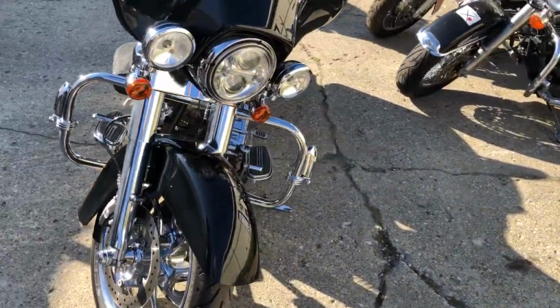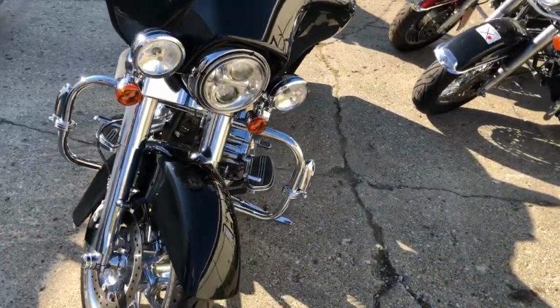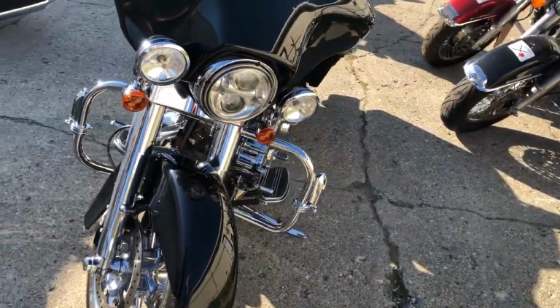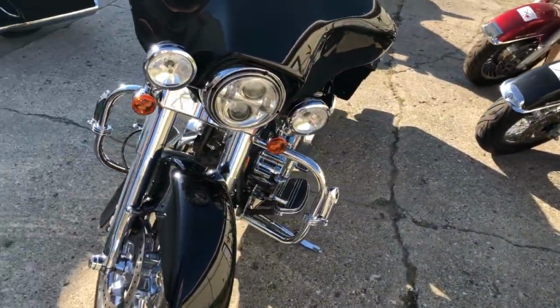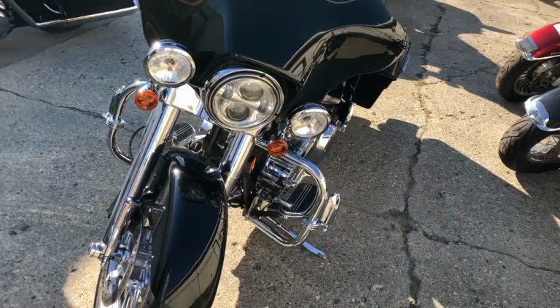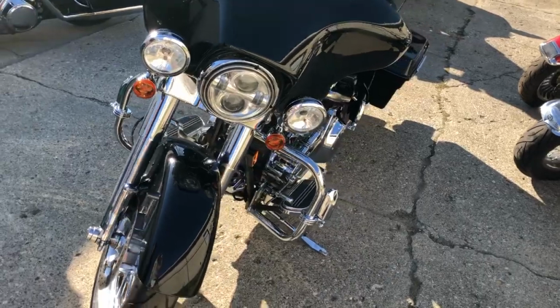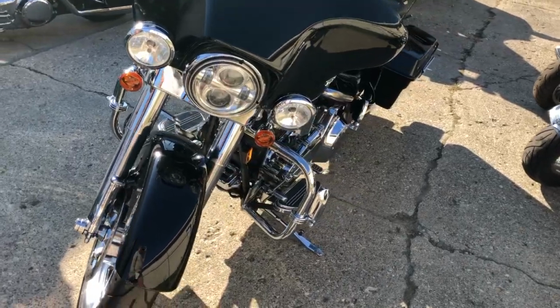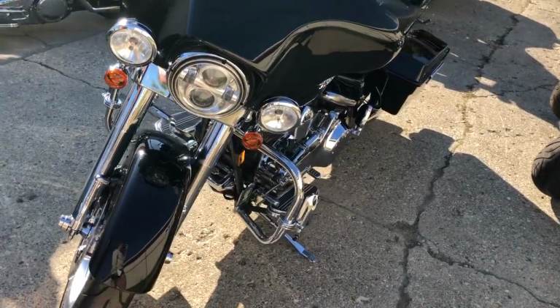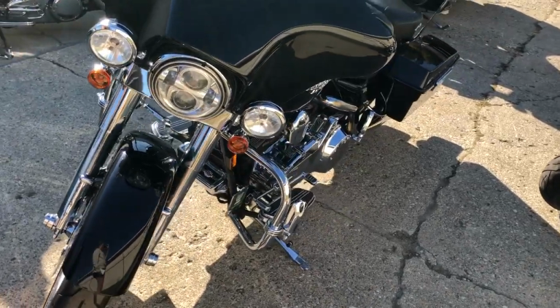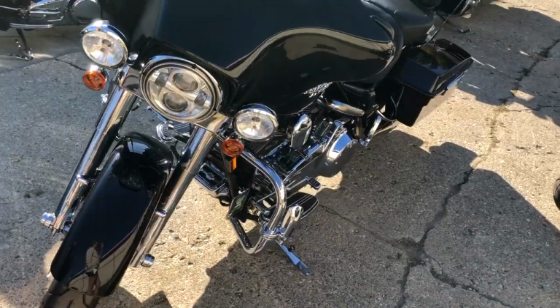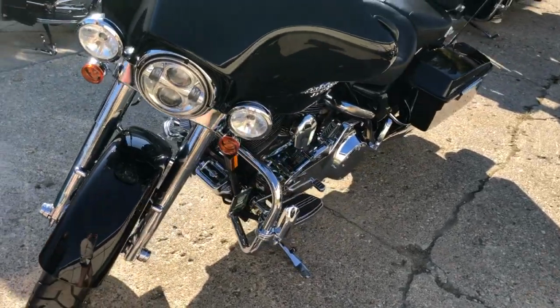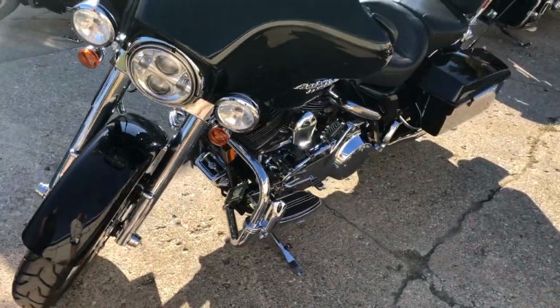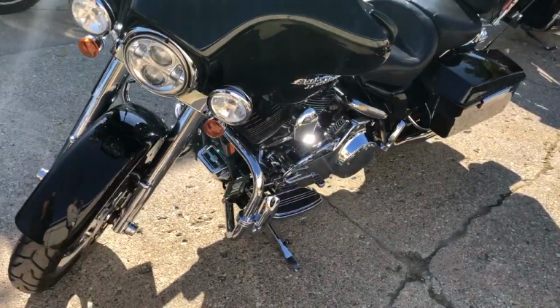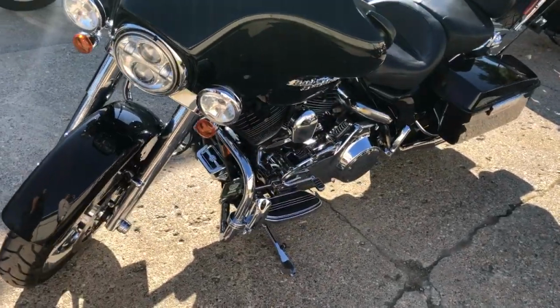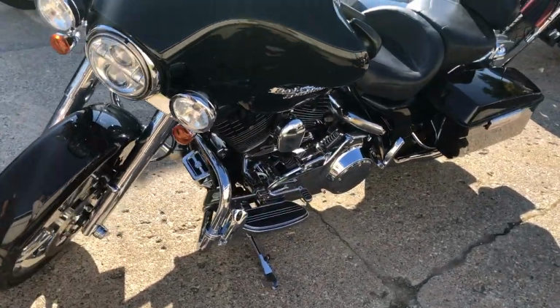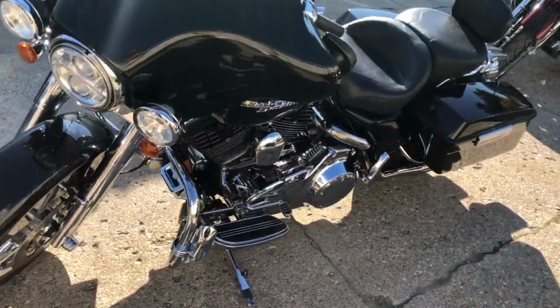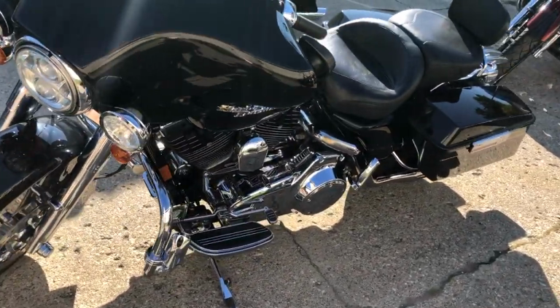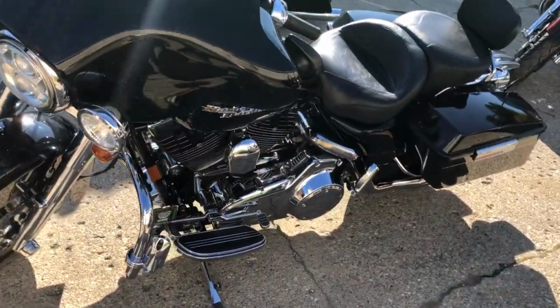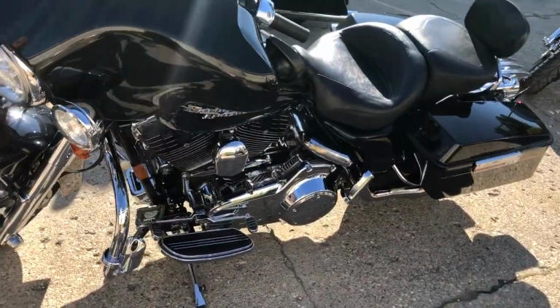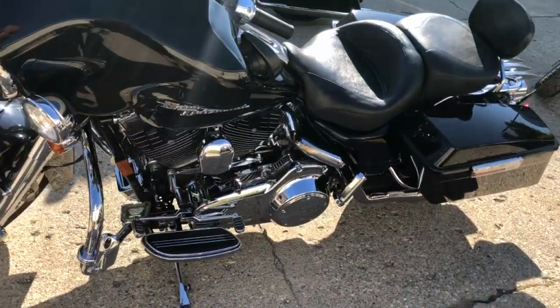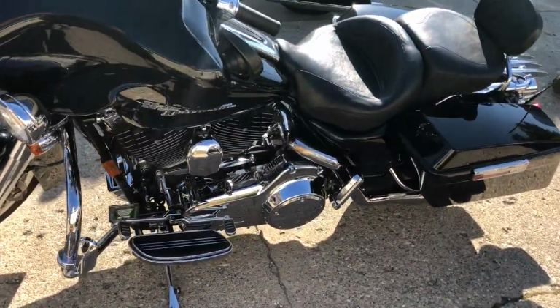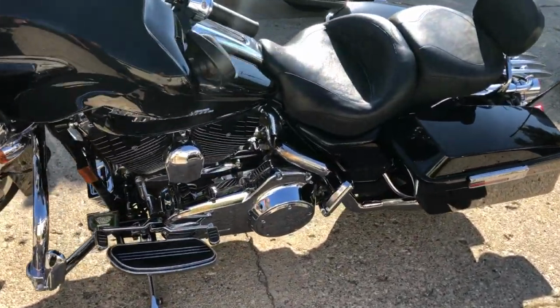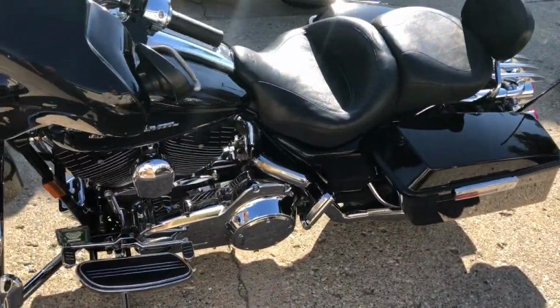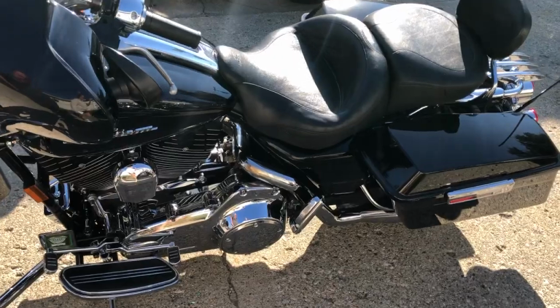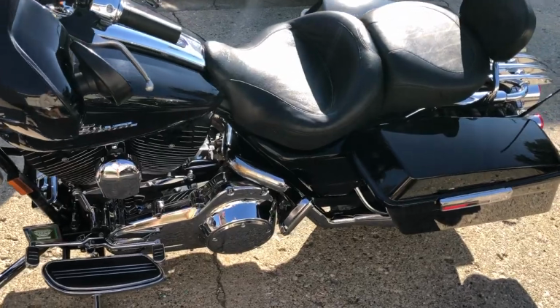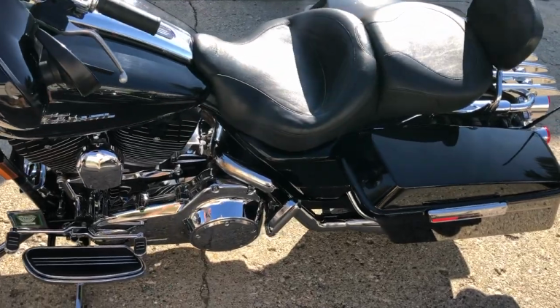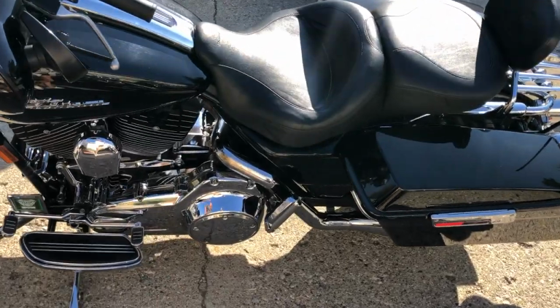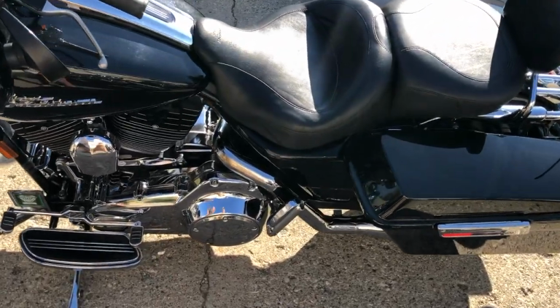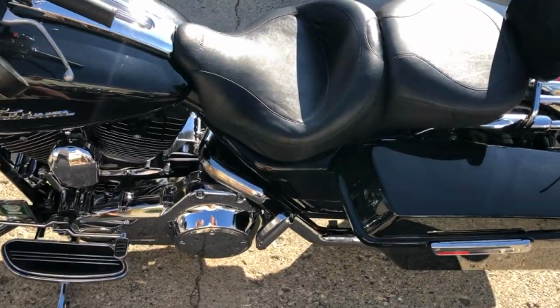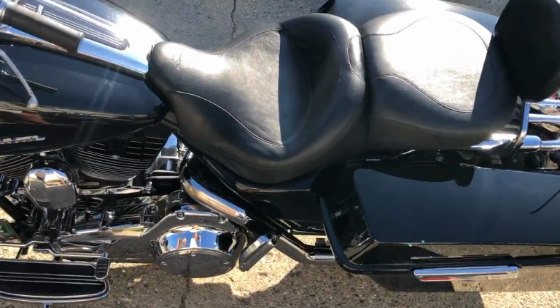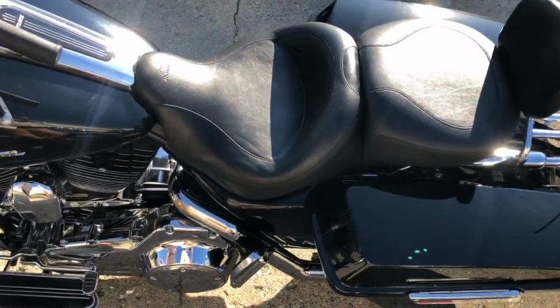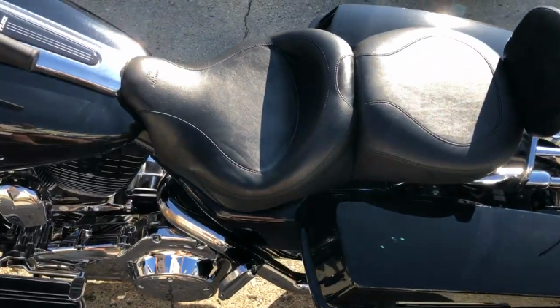Chrome front and rear wheels. Chrome front end. Chrome forks. Chrome all over the motor. Daymaker headlight. Good looking bike. Everything ready to go here.